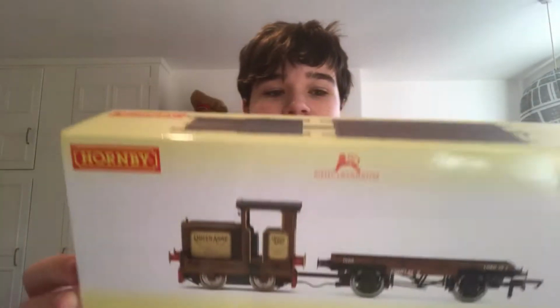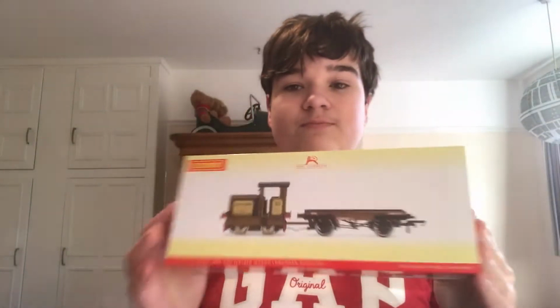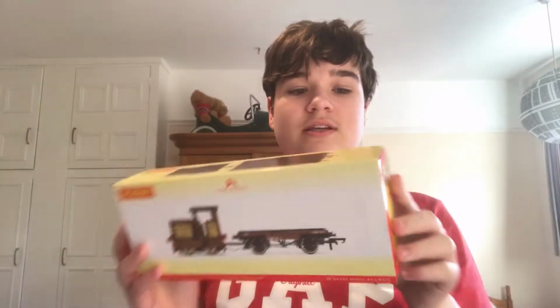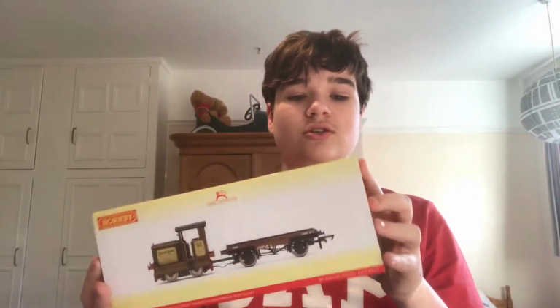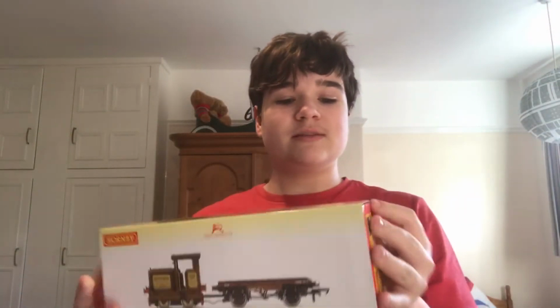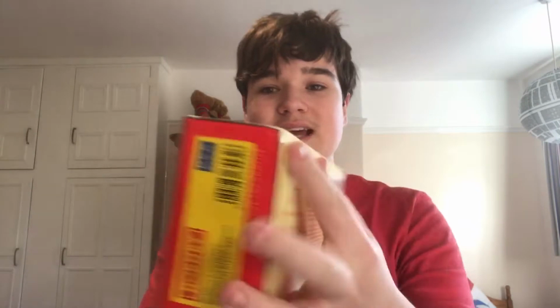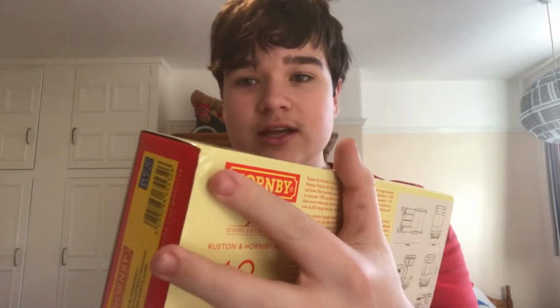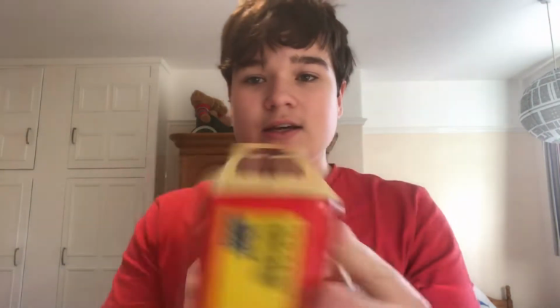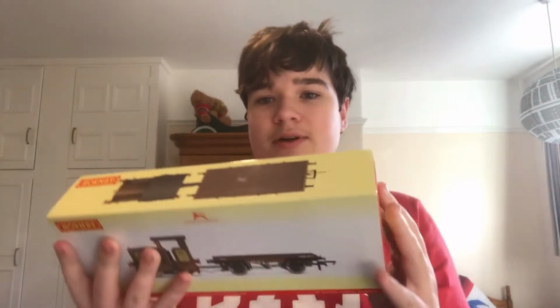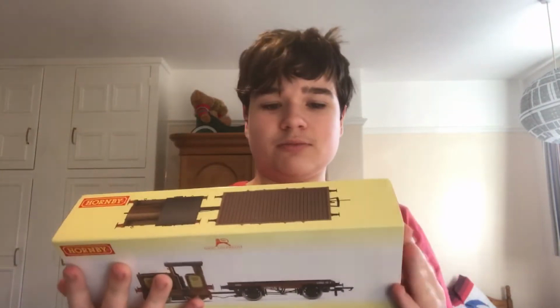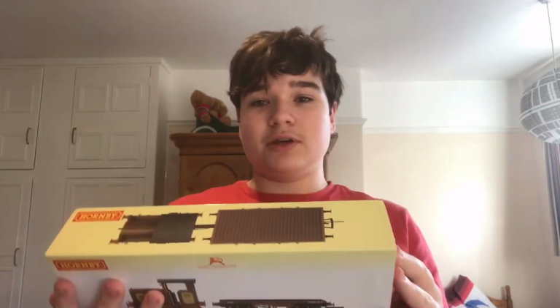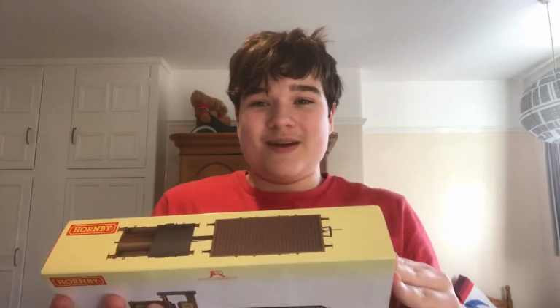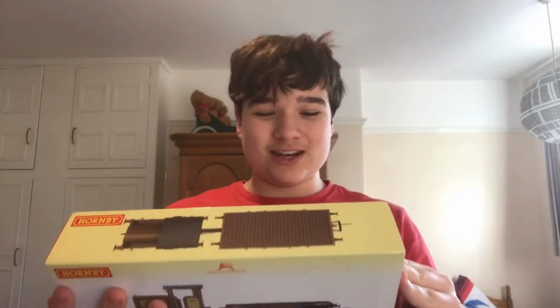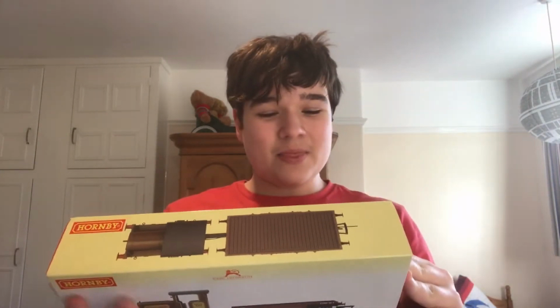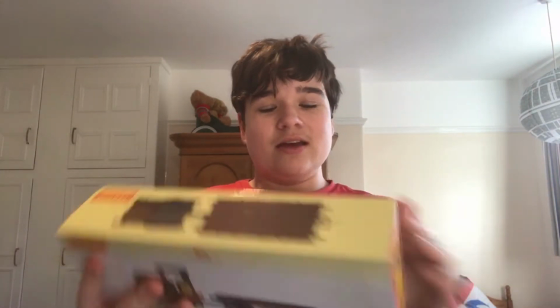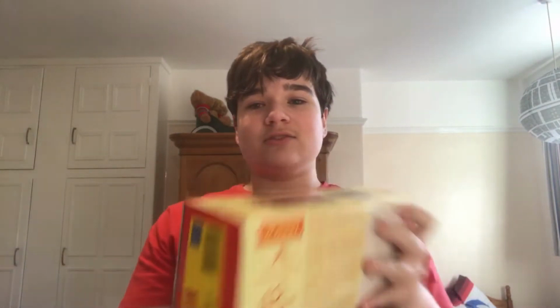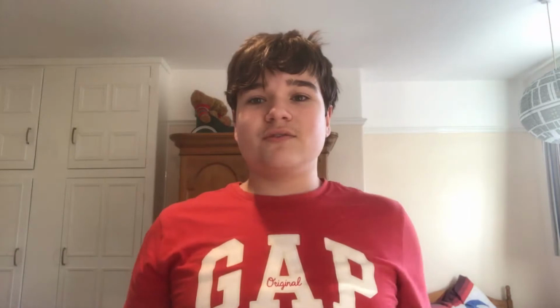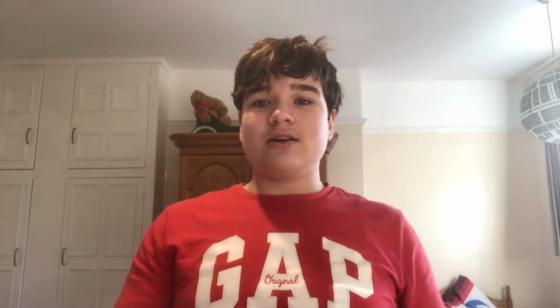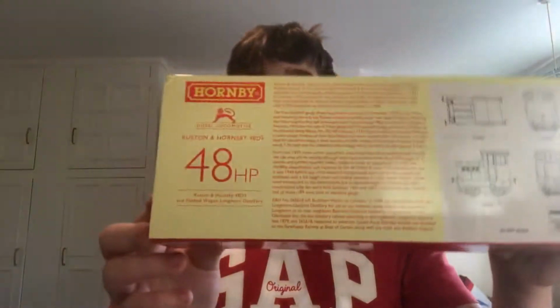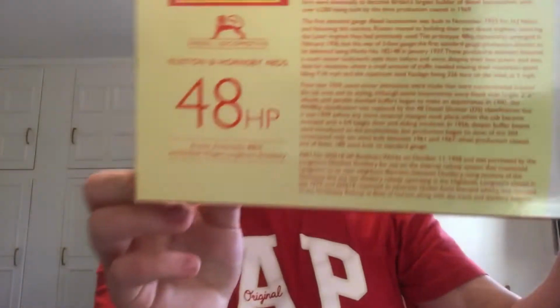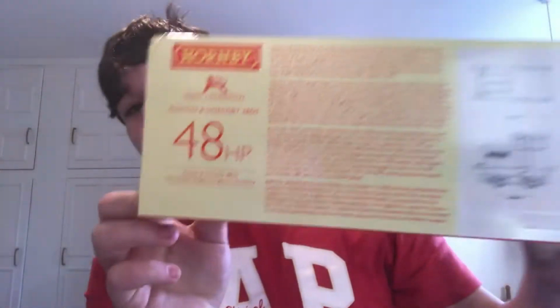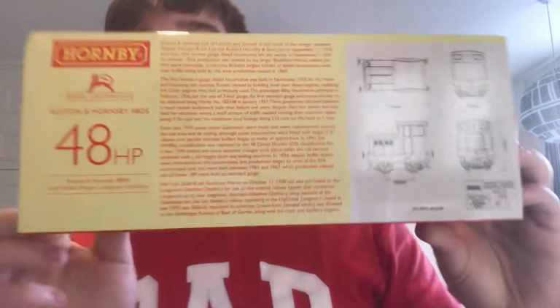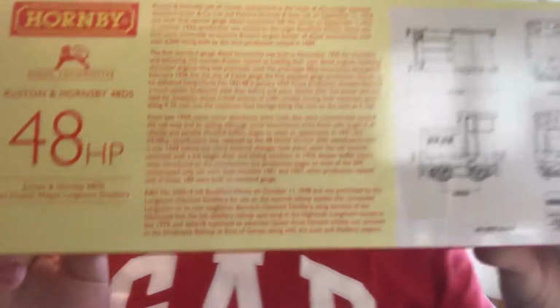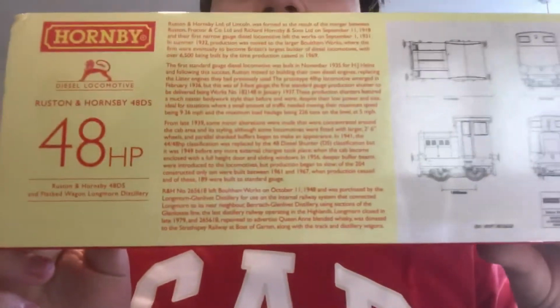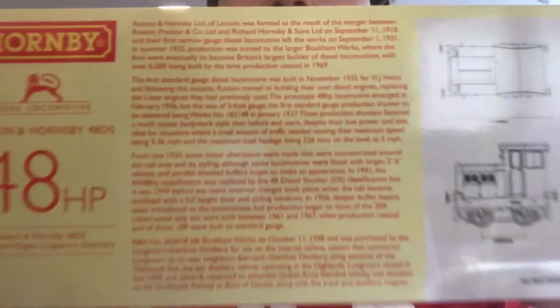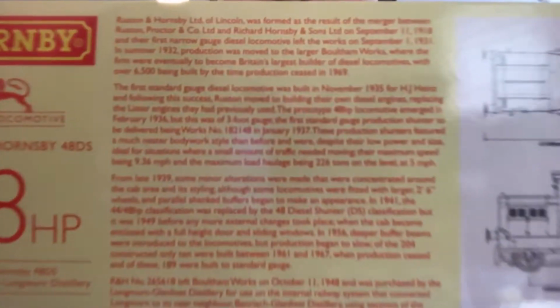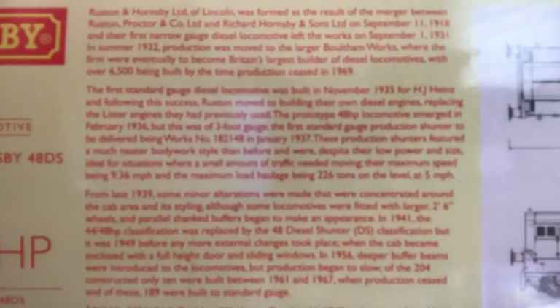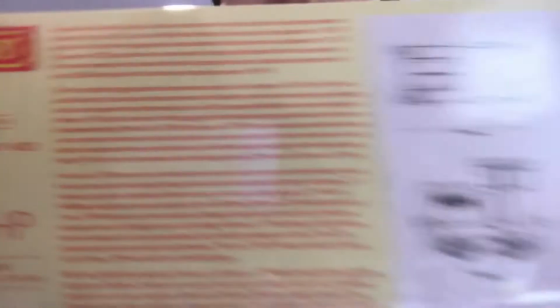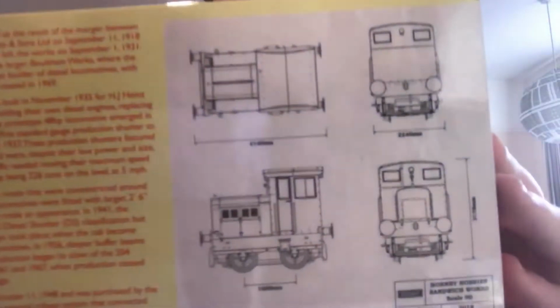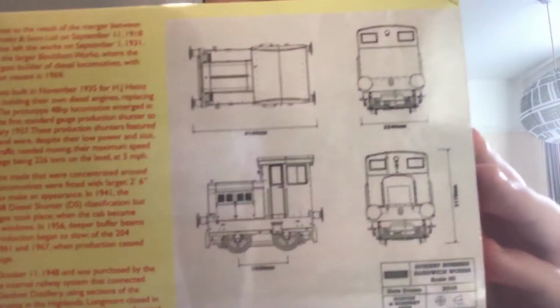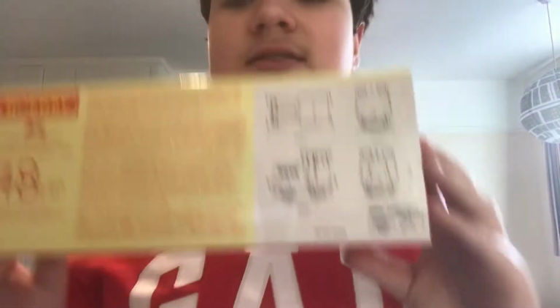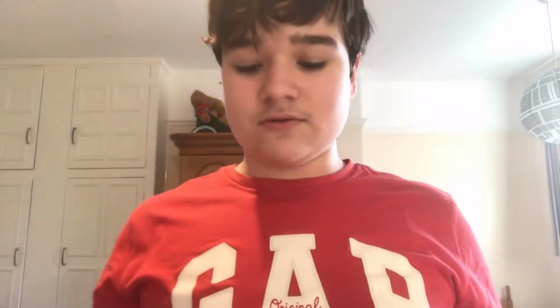This box has a bit of damage on it — that's probably because I wanted to open it a bit when I was opening it. It's called the Ruston 48 because it has precisely 48 horsepower. There's all this lovely info on the box — you can pause if you want to read it — and it's got some diagrams of the Ruston.